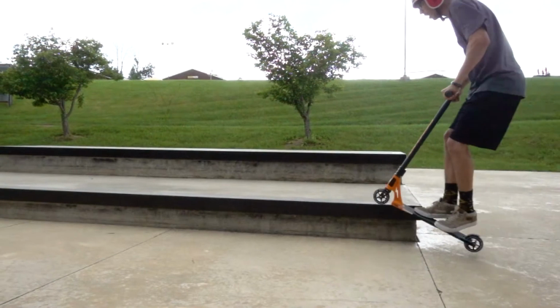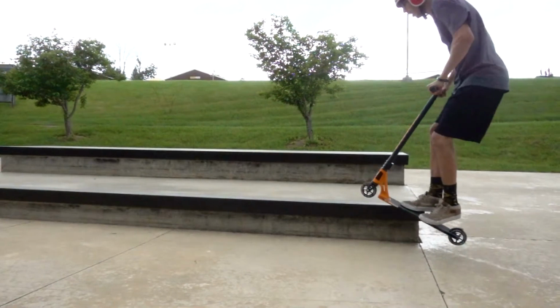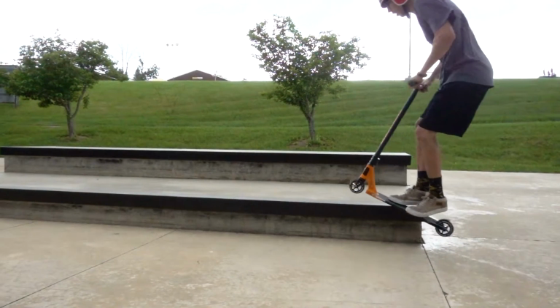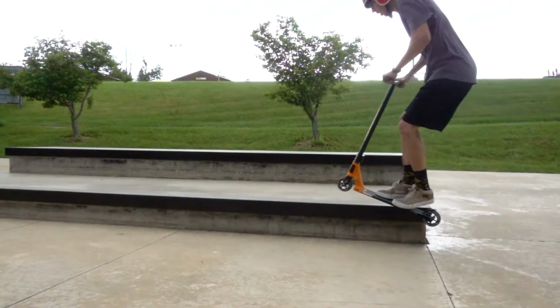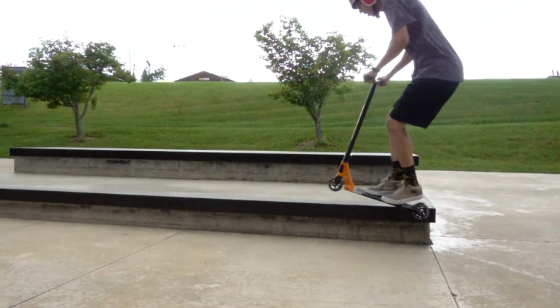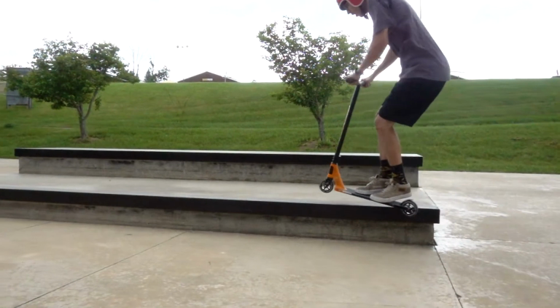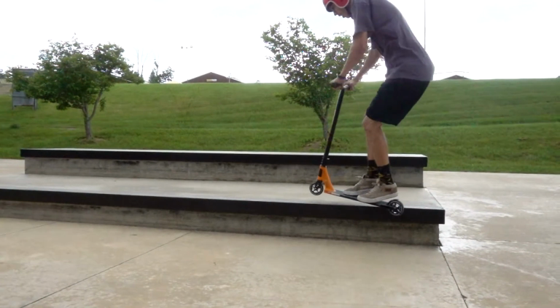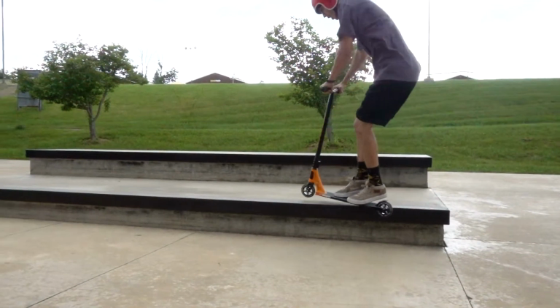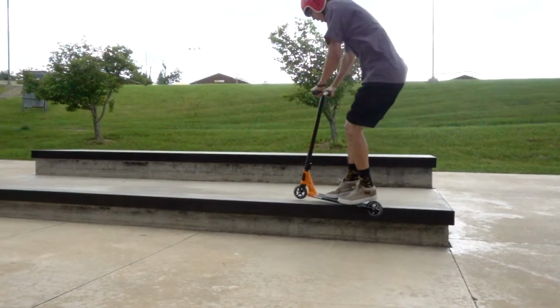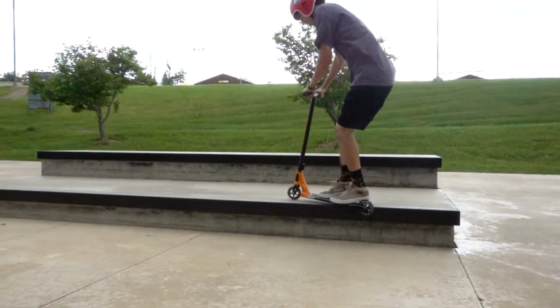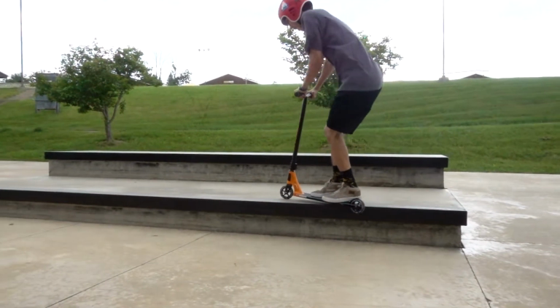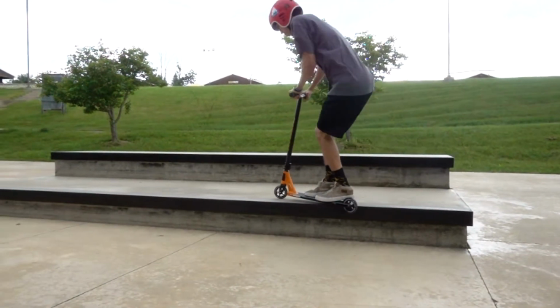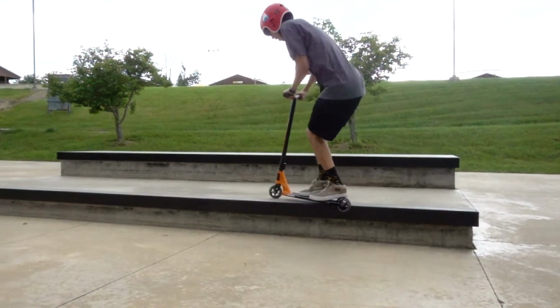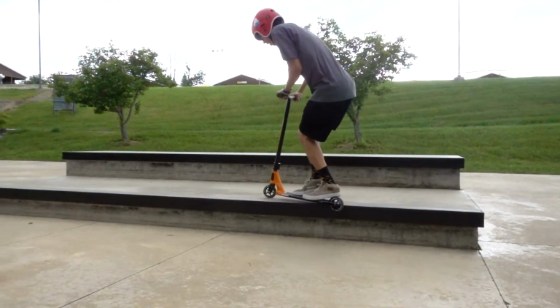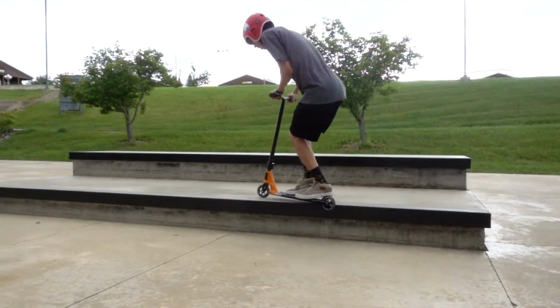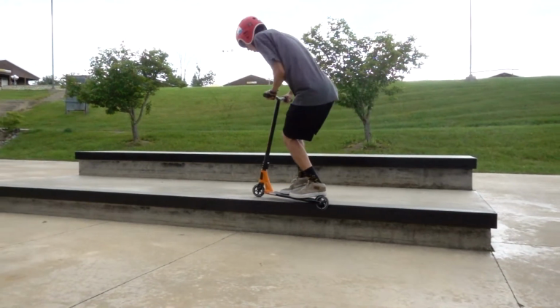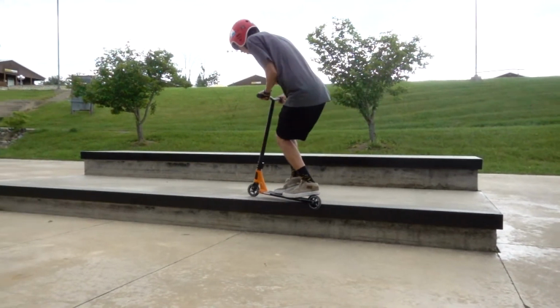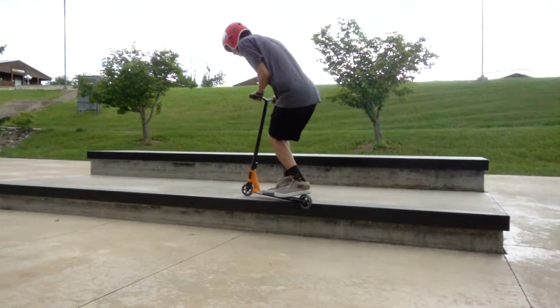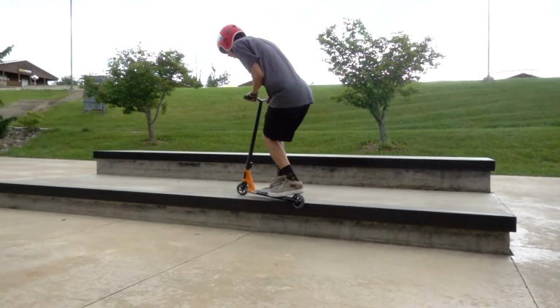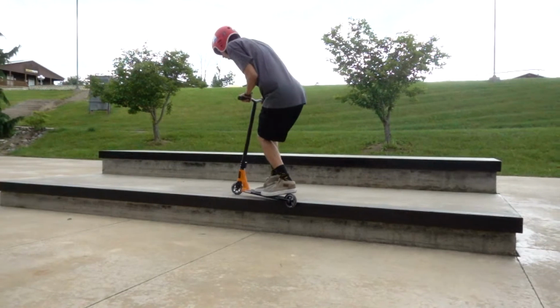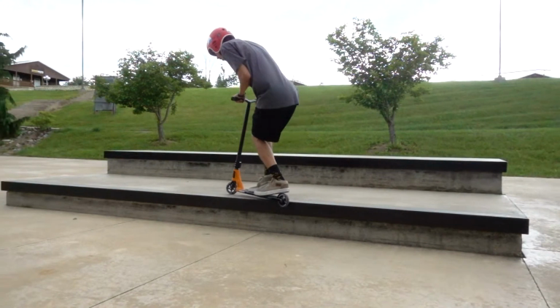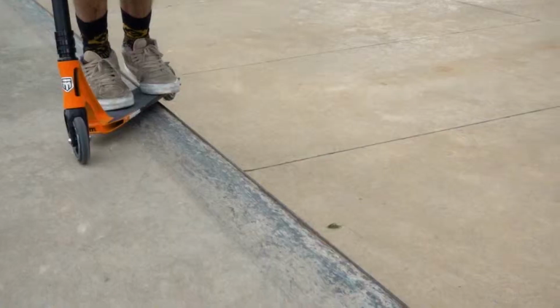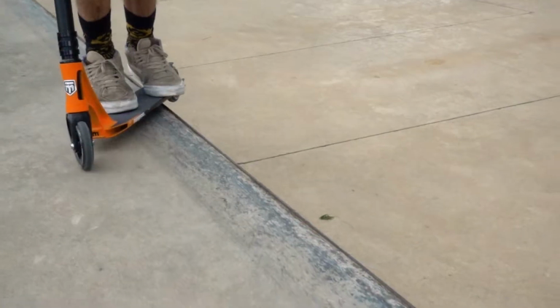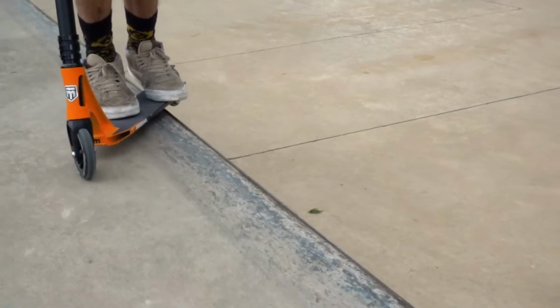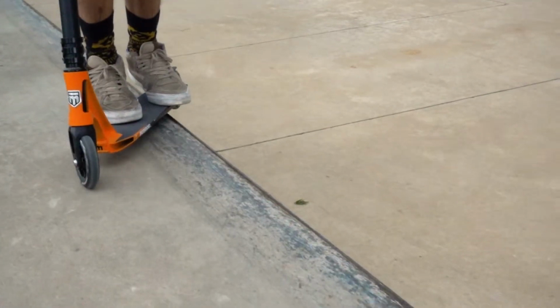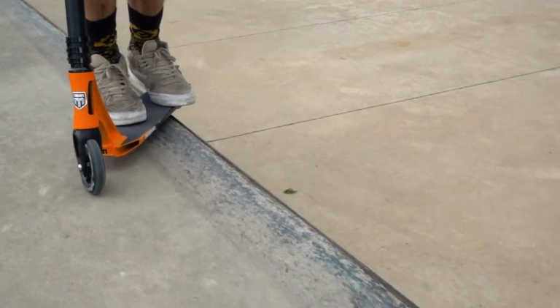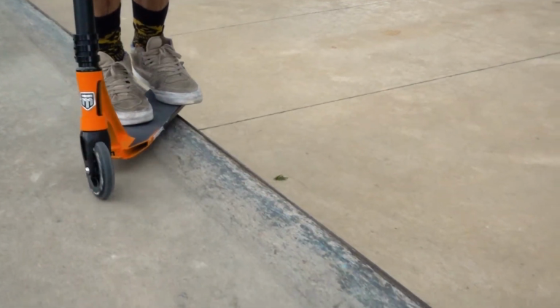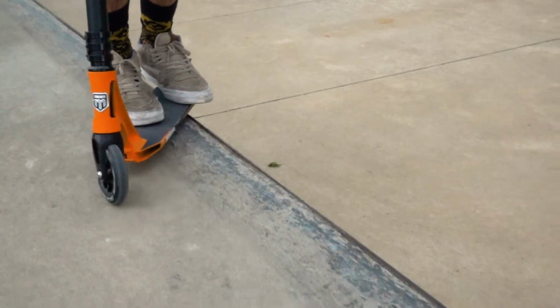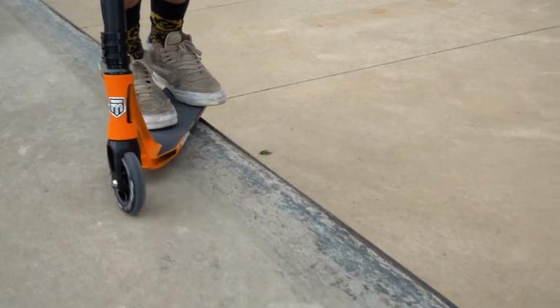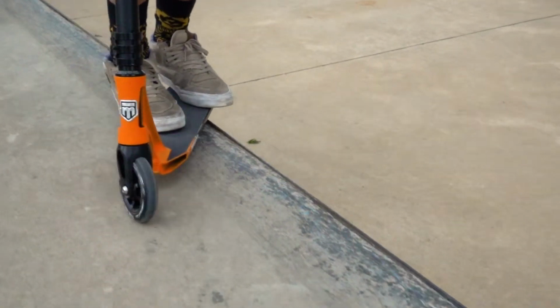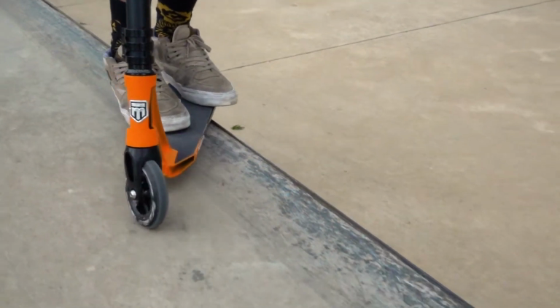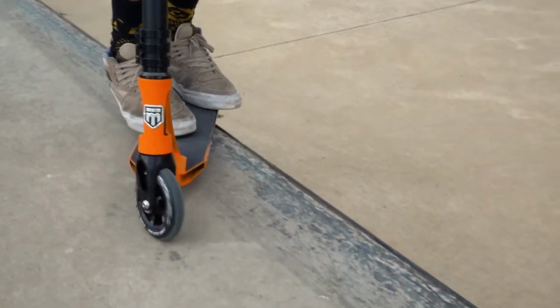Next, you're going to j-hop overhanging your back tire and having your front tire land on top. You're going to steer with the ledge just so your back tire doesn't wash out.